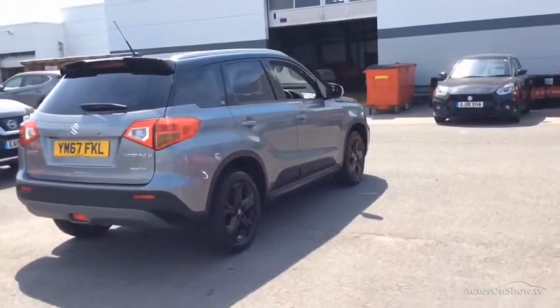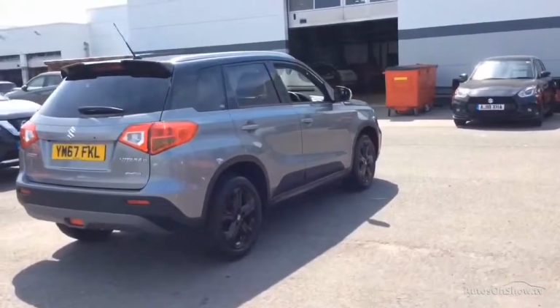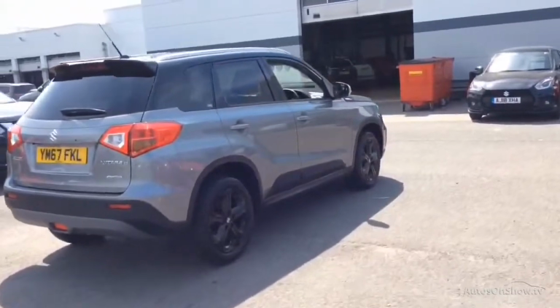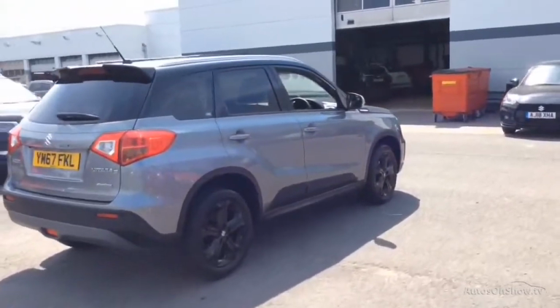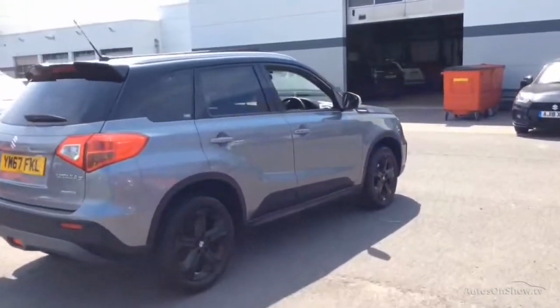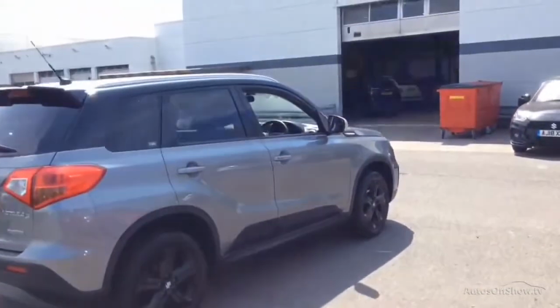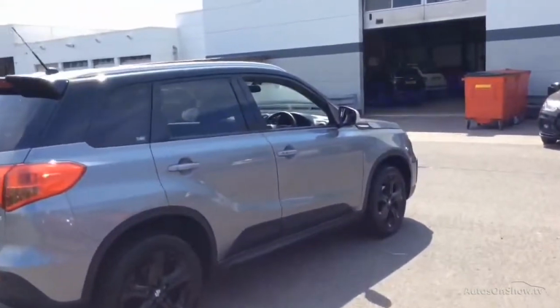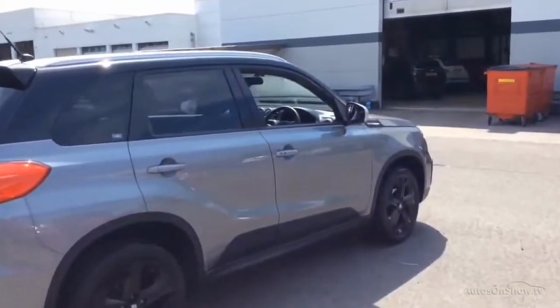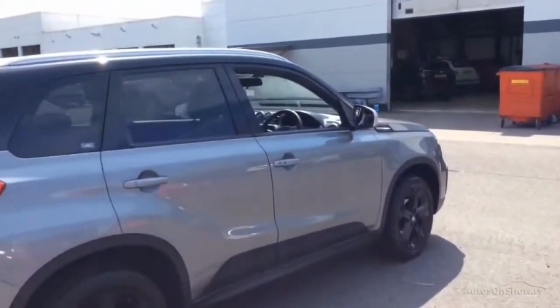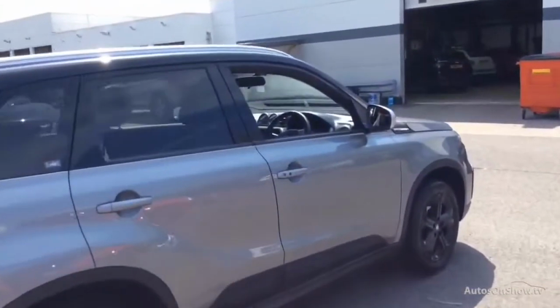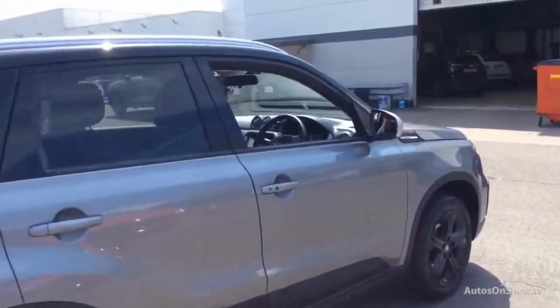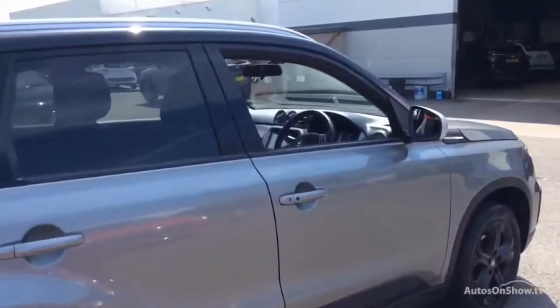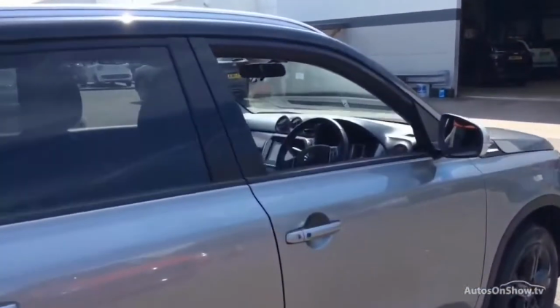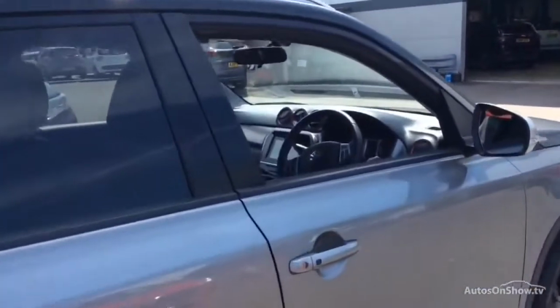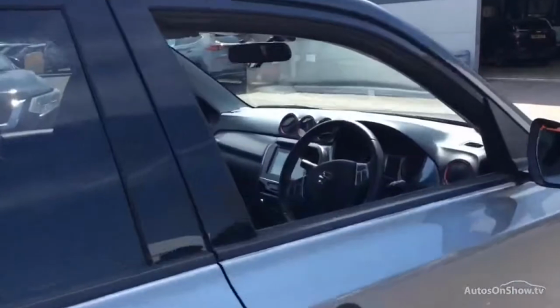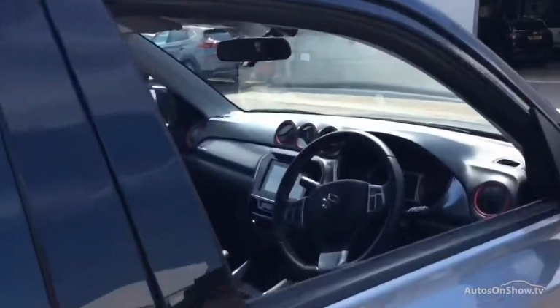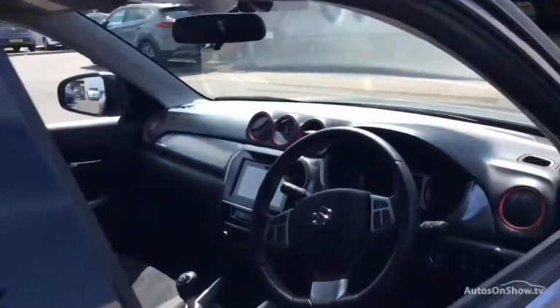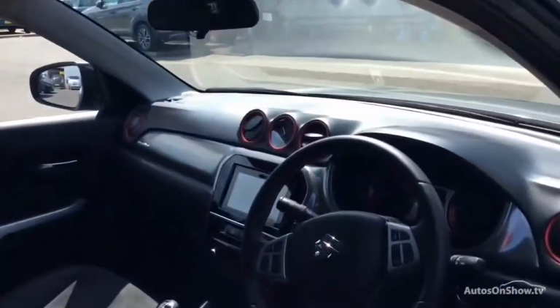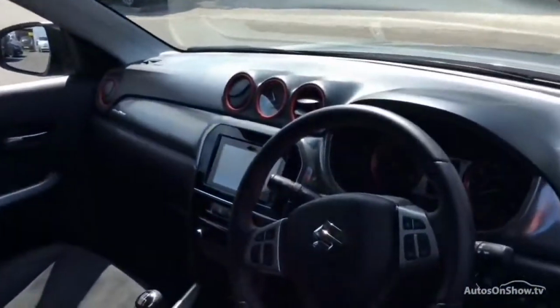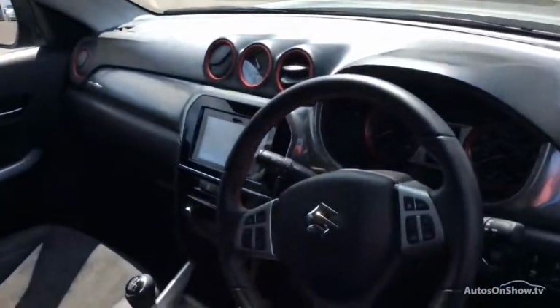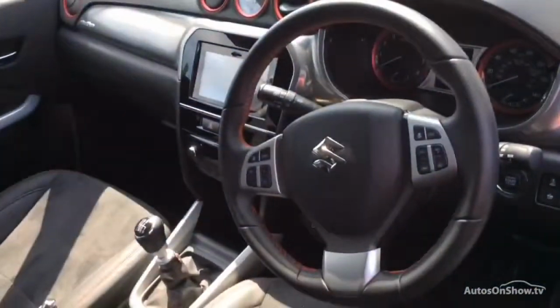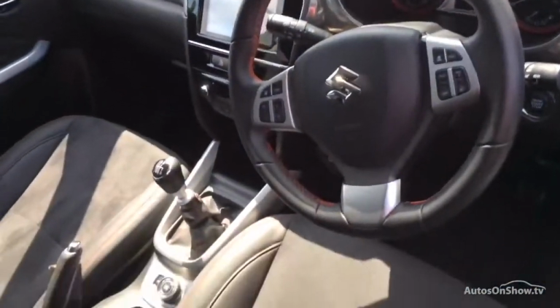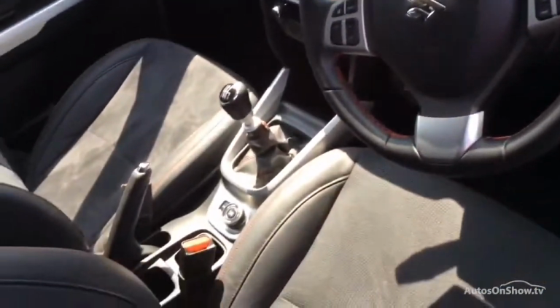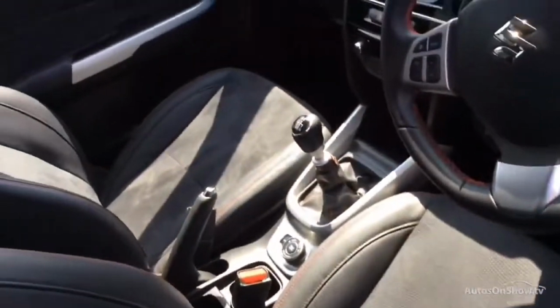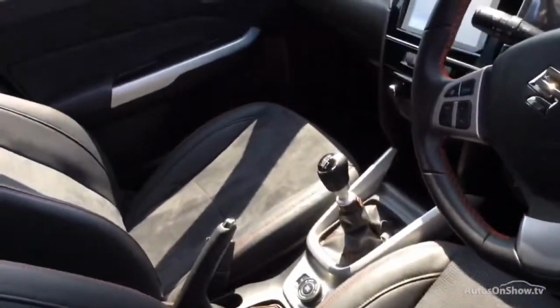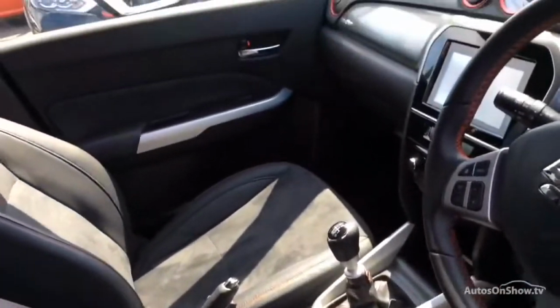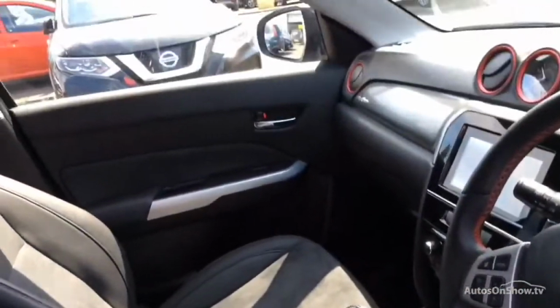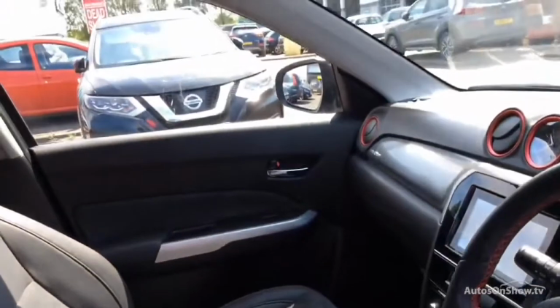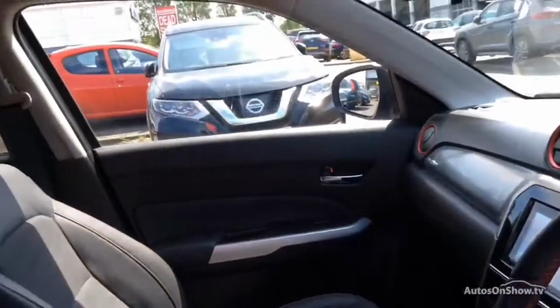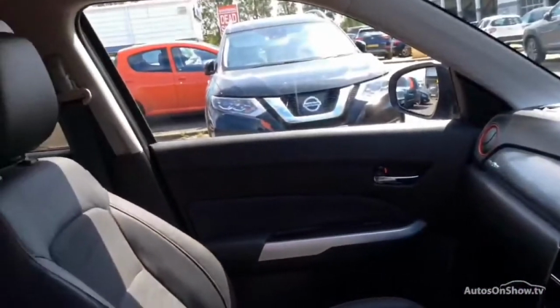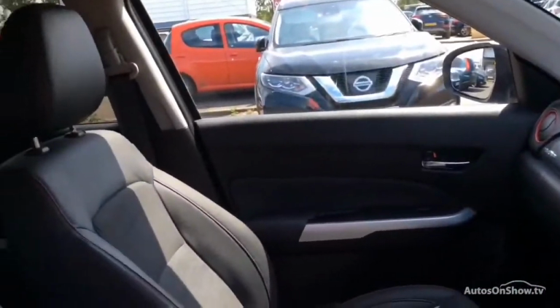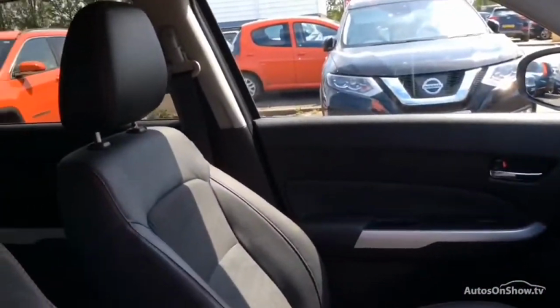If for any reason you decide it's not exactly what you're looking for, don't worry. We have access to over 100 approved pre-owned Suzuki models in group stock, with stock changing daily. So we're extremely confident we'll have the perfect model for you at one of our dealerships.